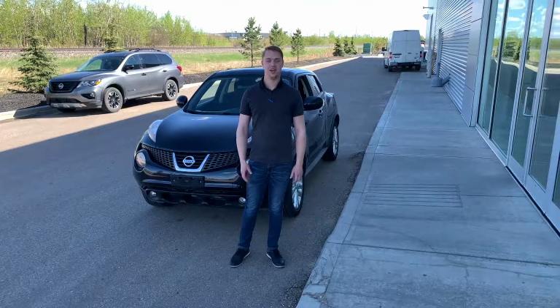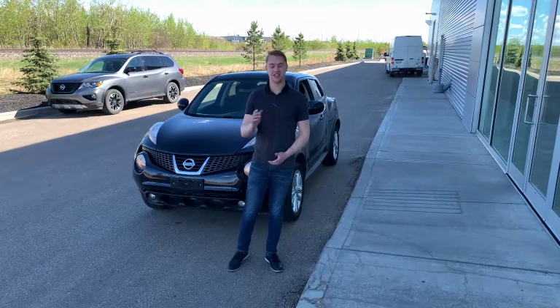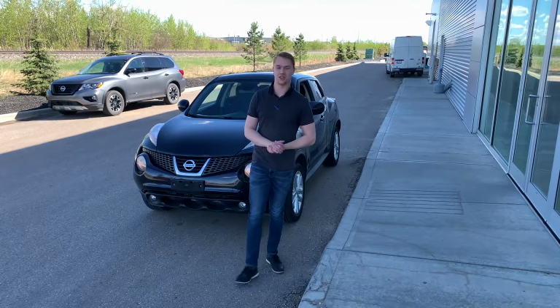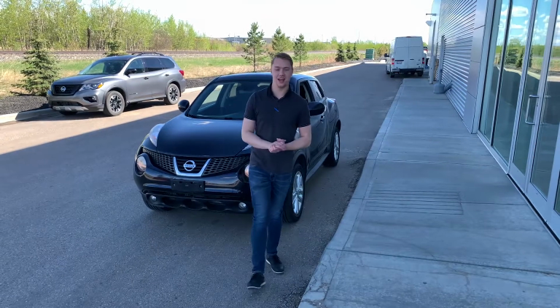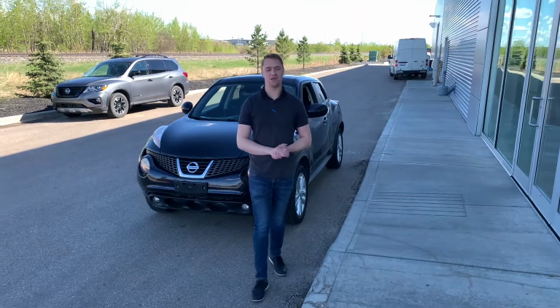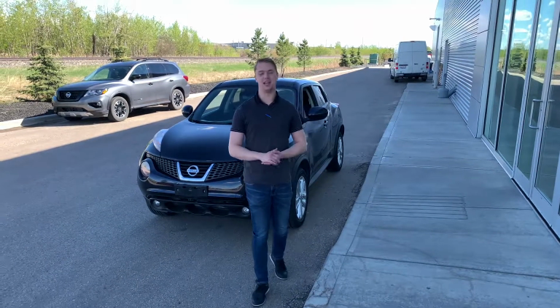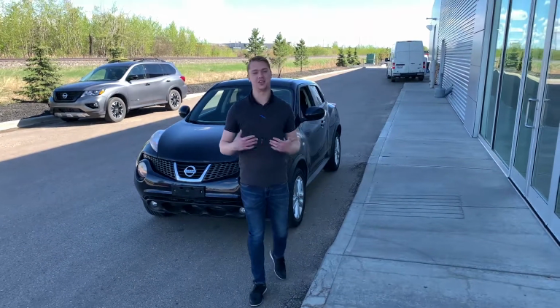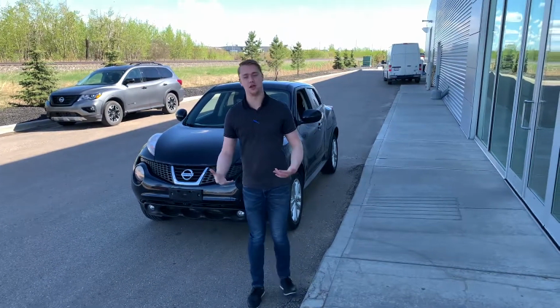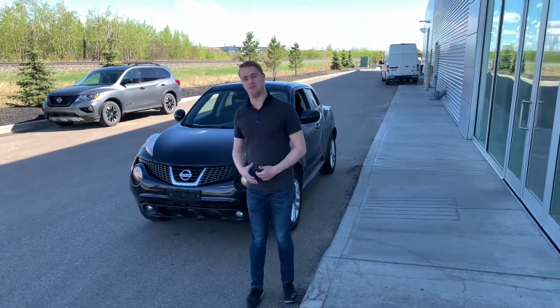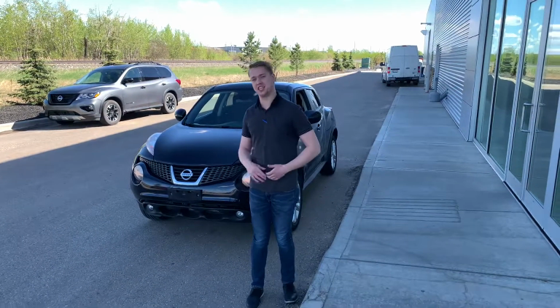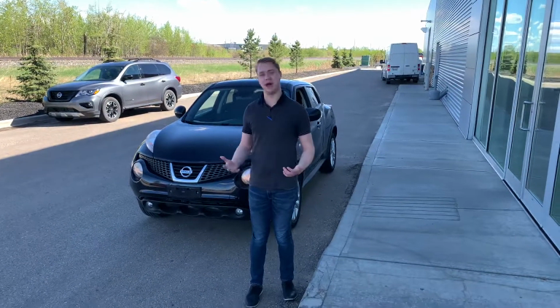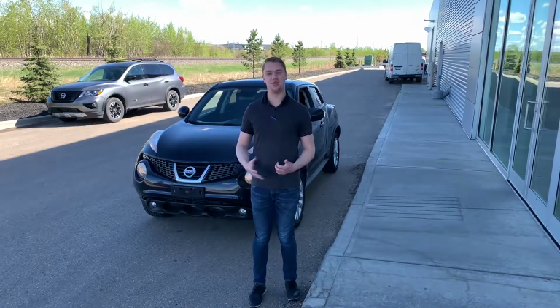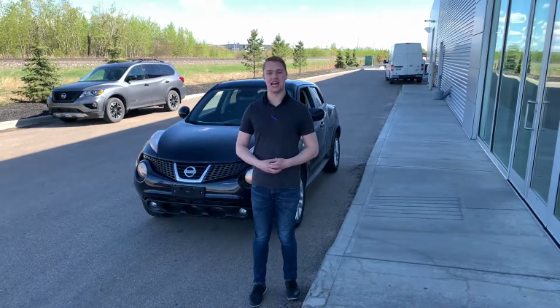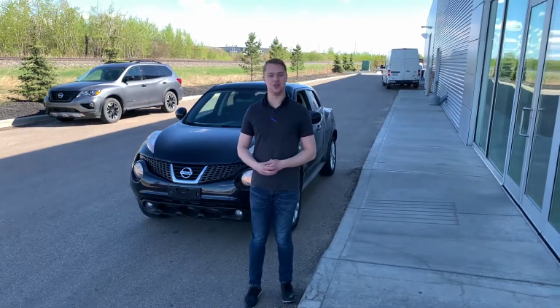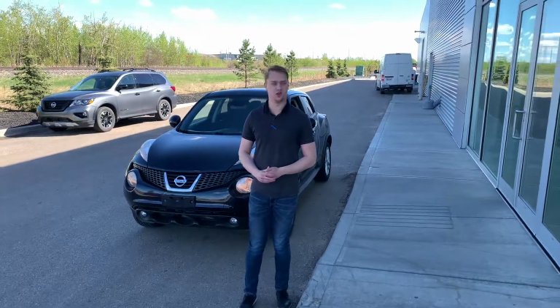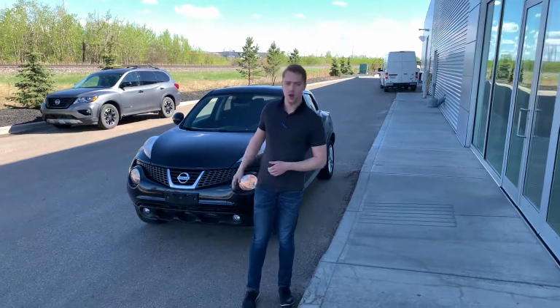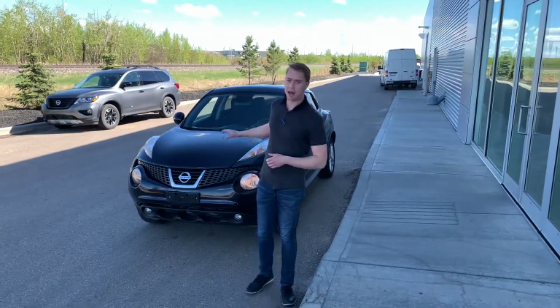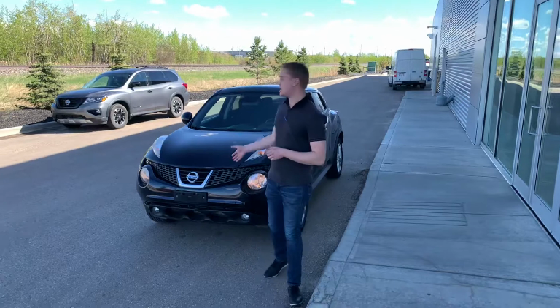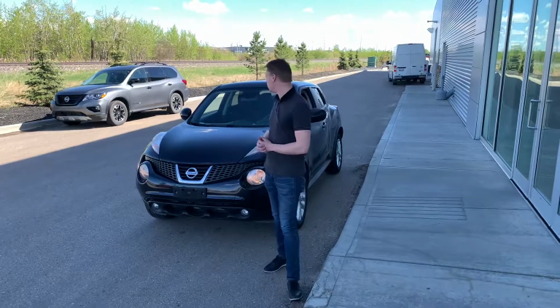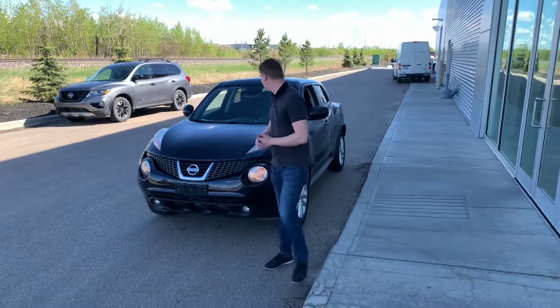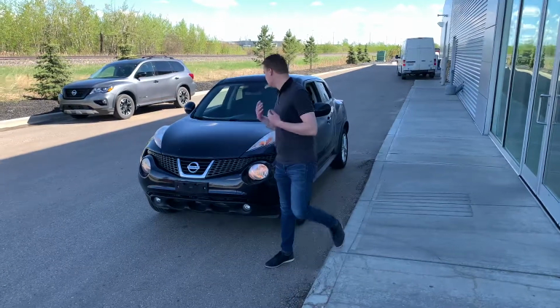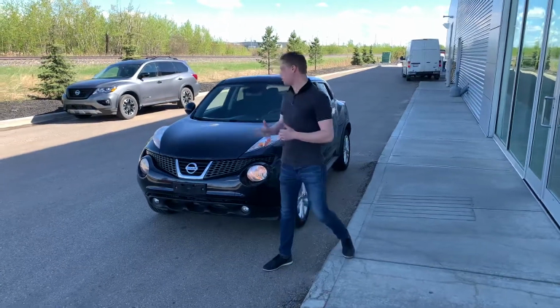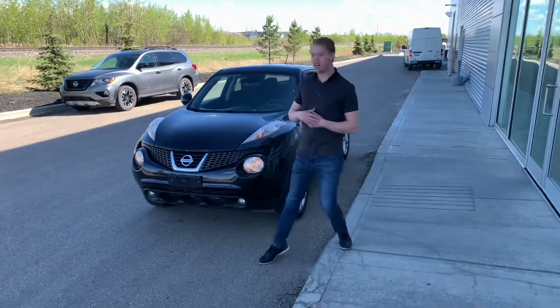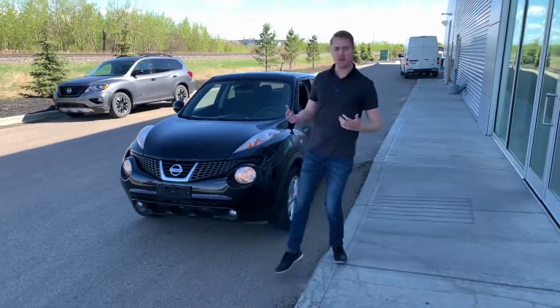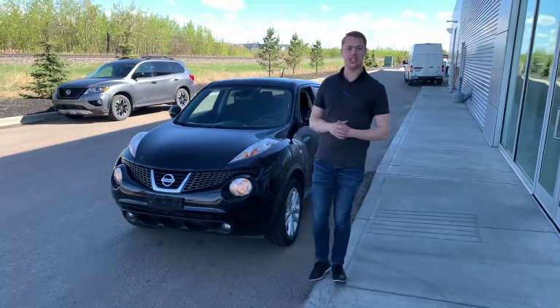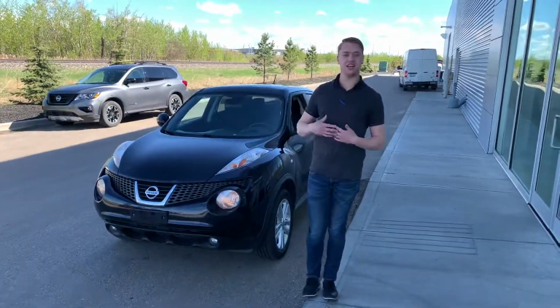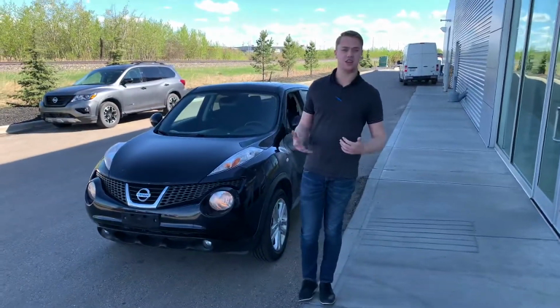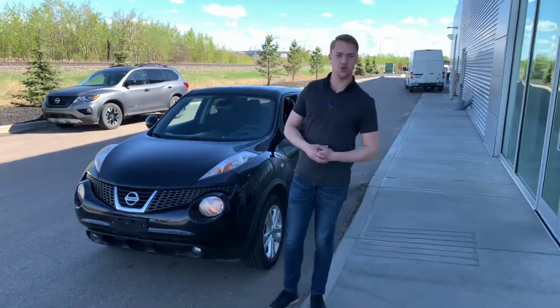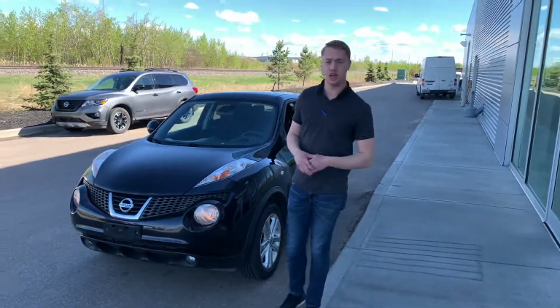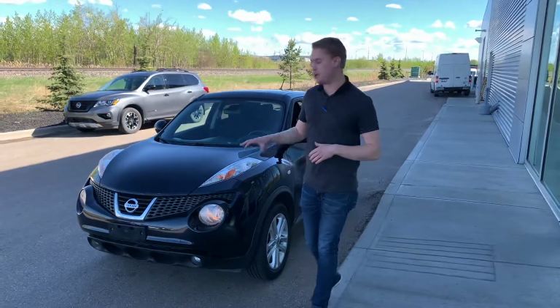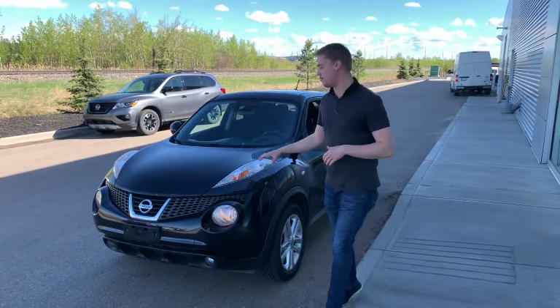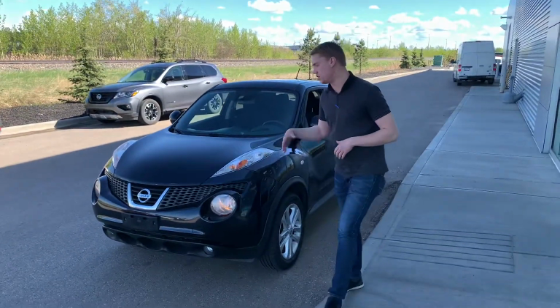Hey Sarah, it's Quinton down here from LA Nissan. I want to put a face to a name so you know exactly what you're dealing with. Behind me is that beautiful 2013 Nissan Juke that we have here on the lot.